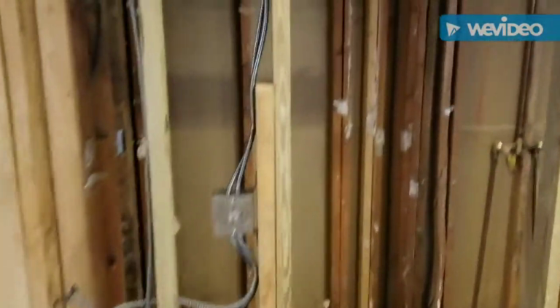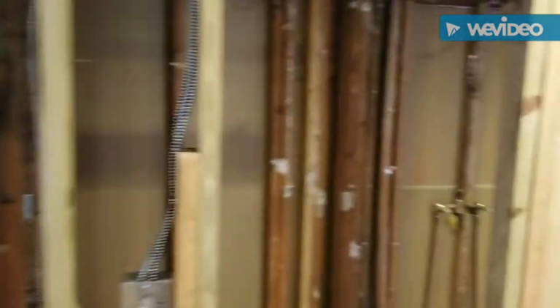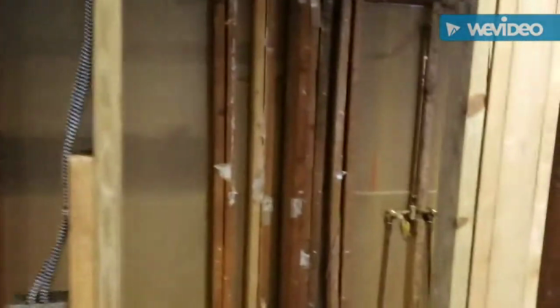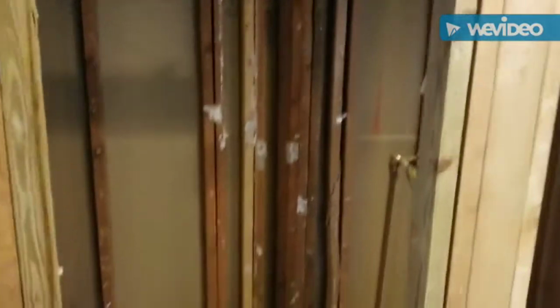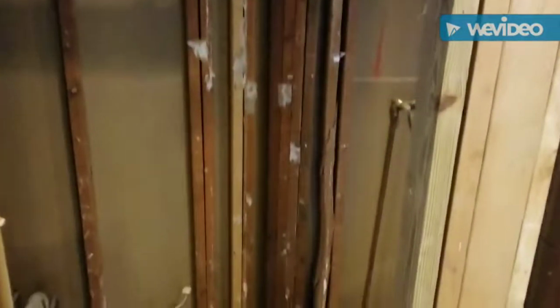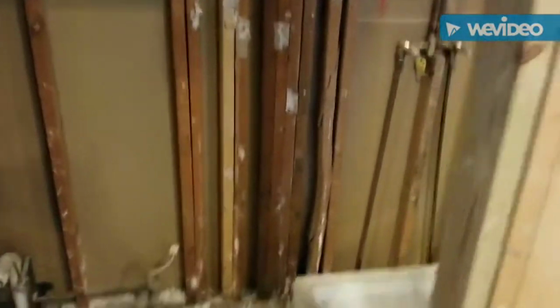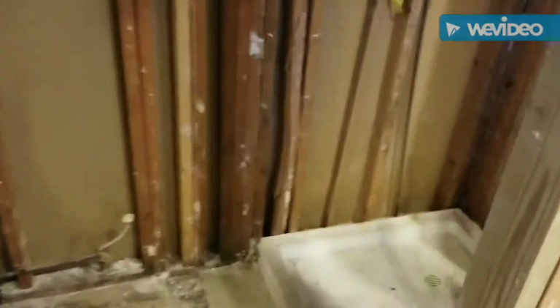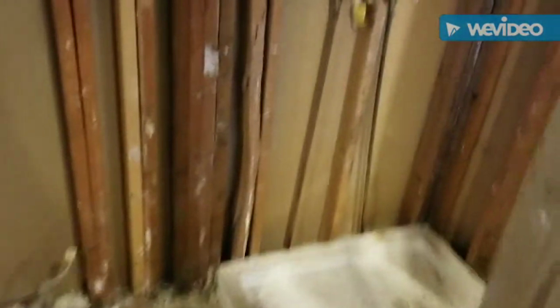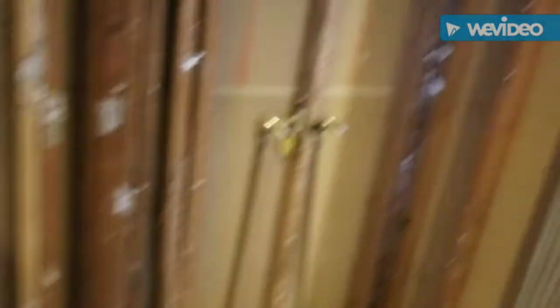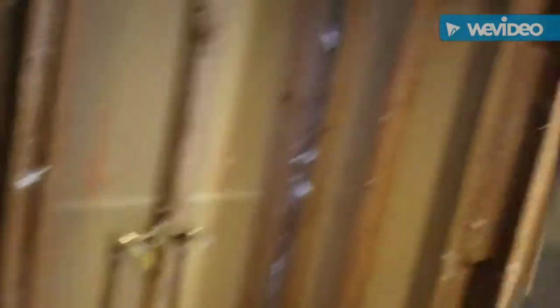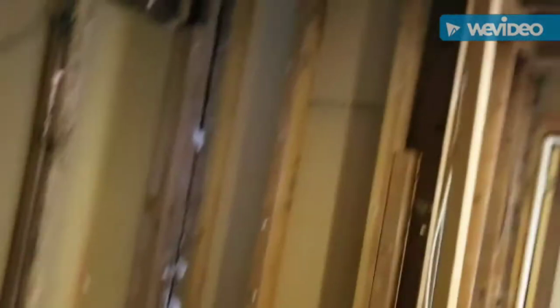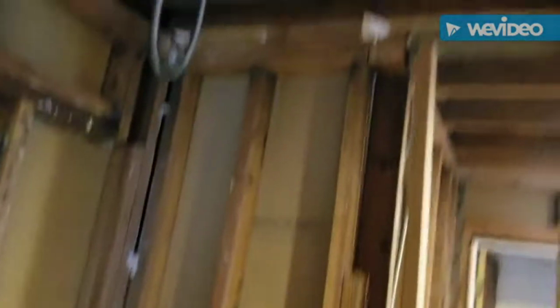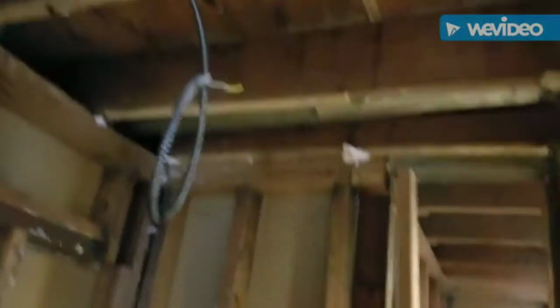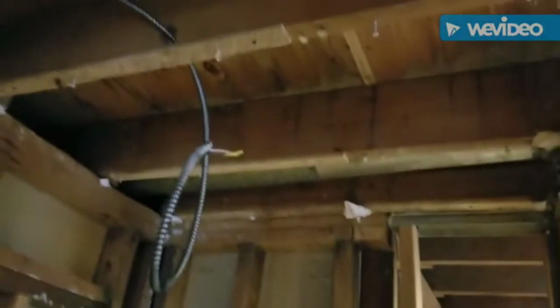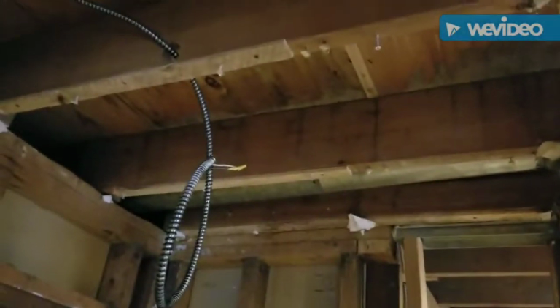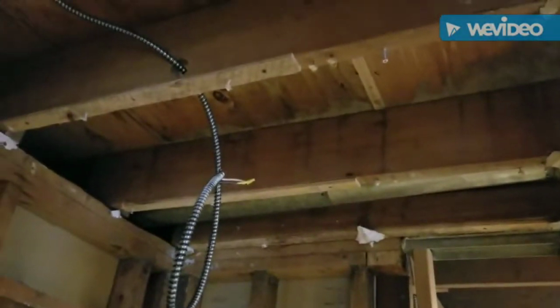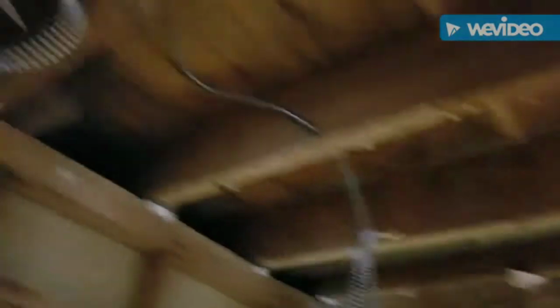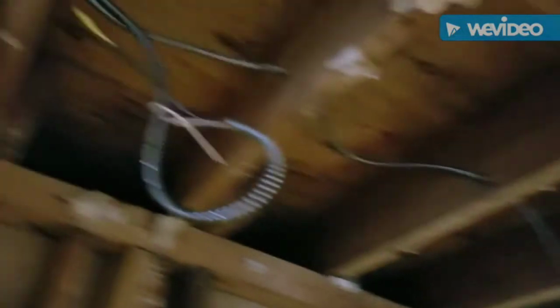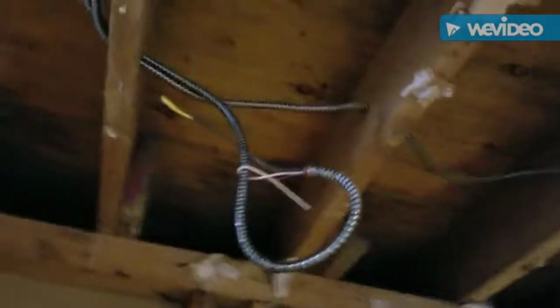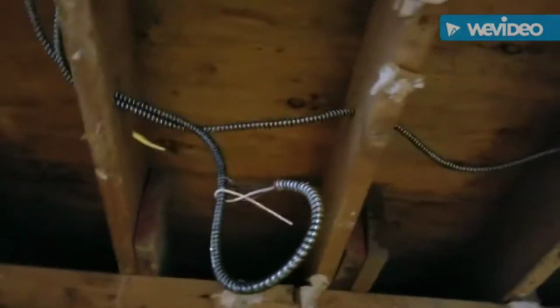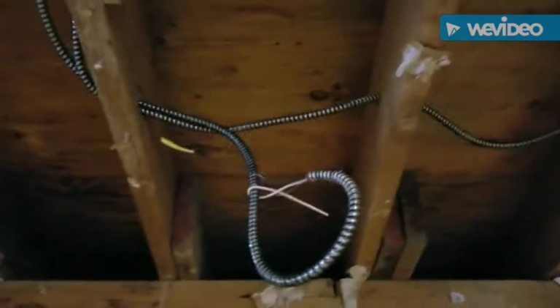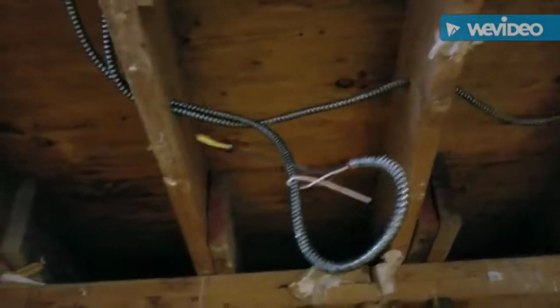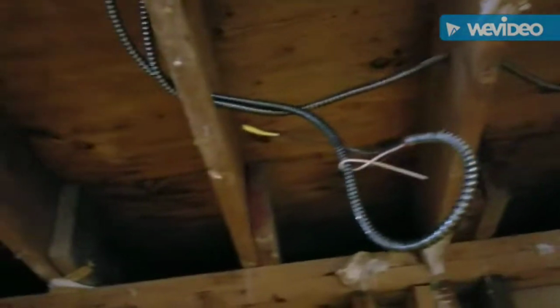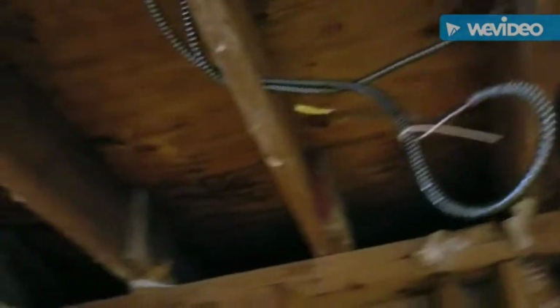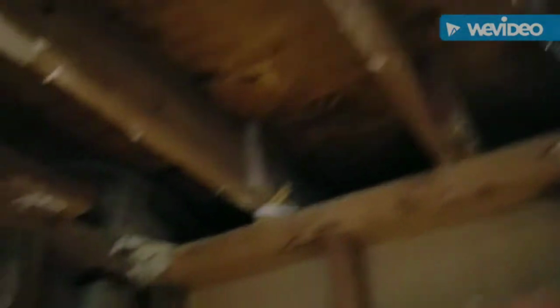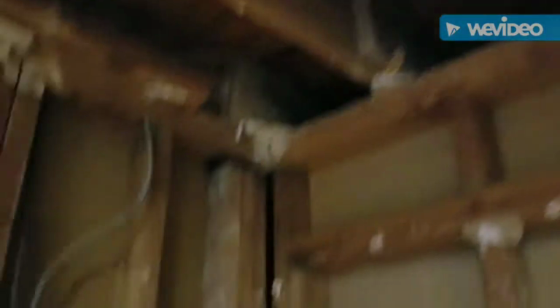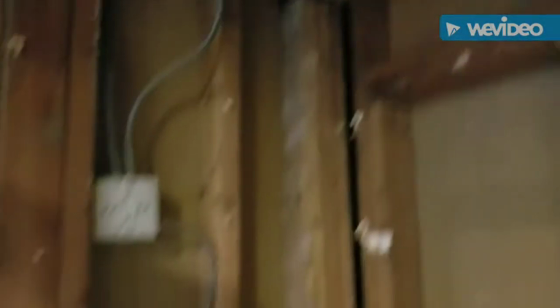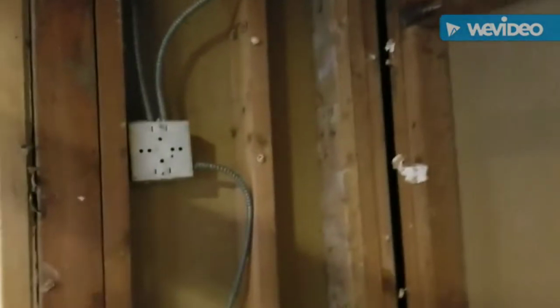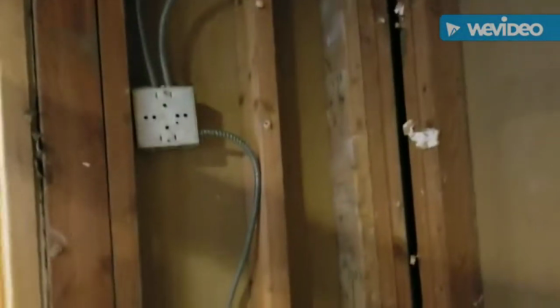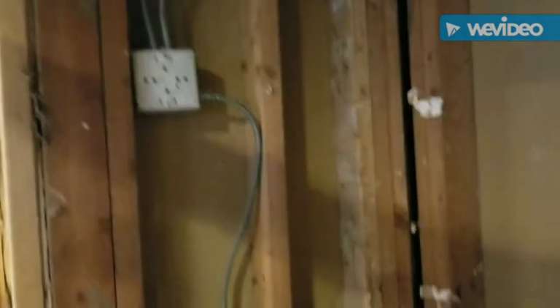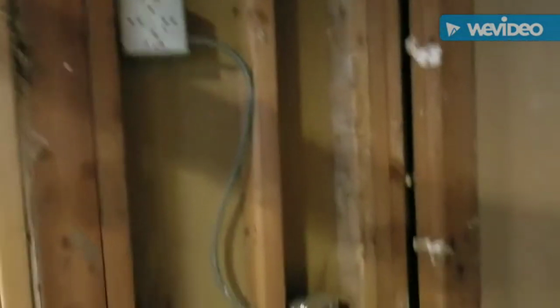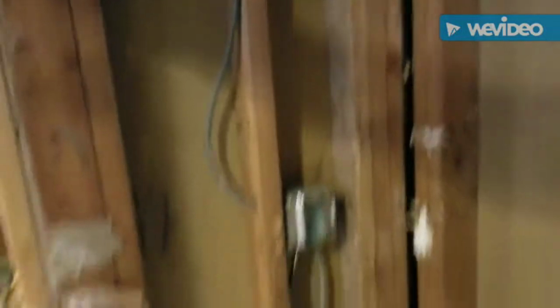This bedroom — put a hi-hat there. Exhaust fan light there. That's the apartment.